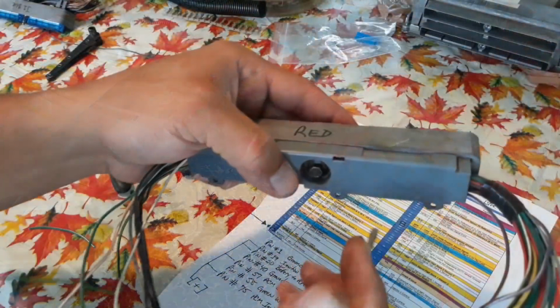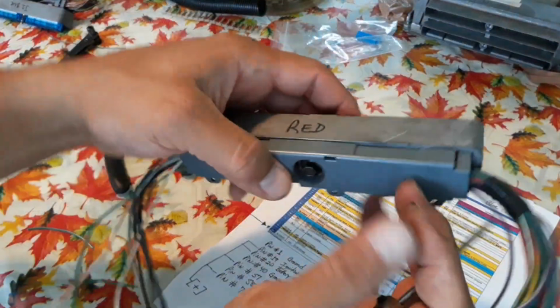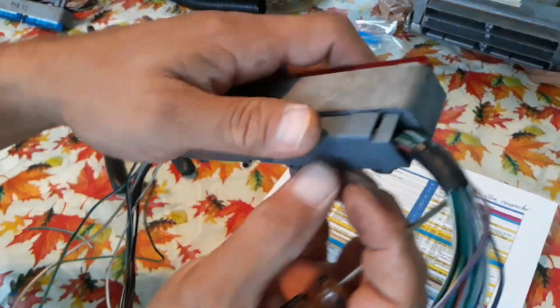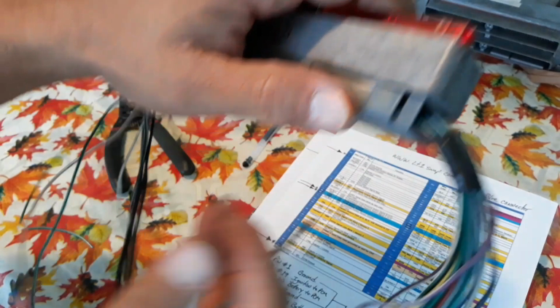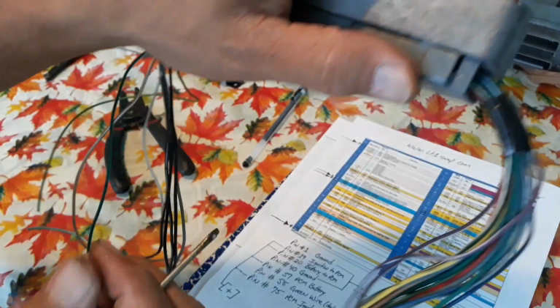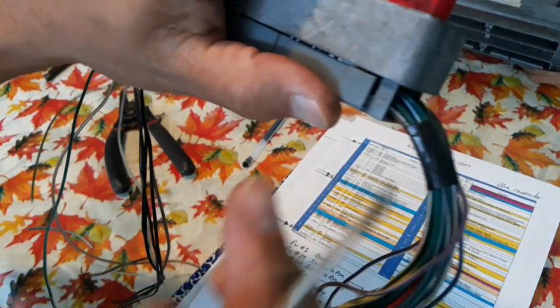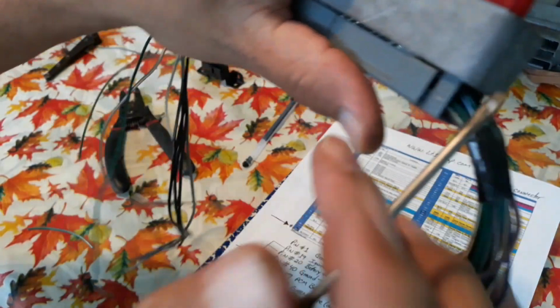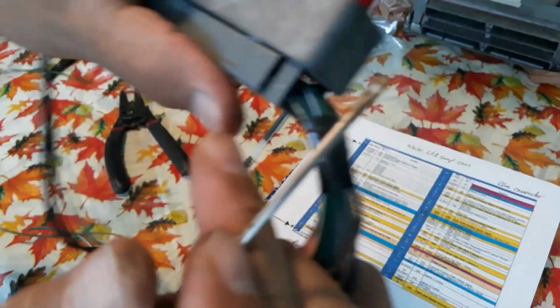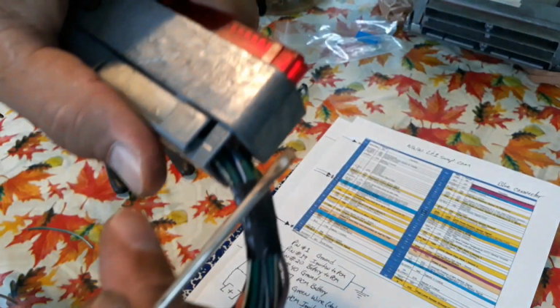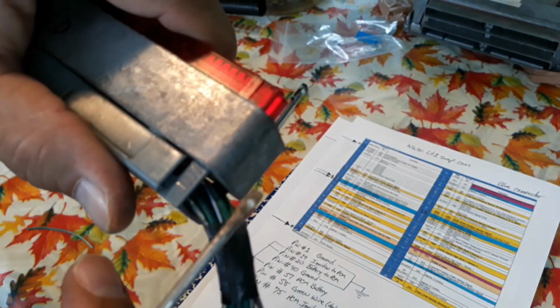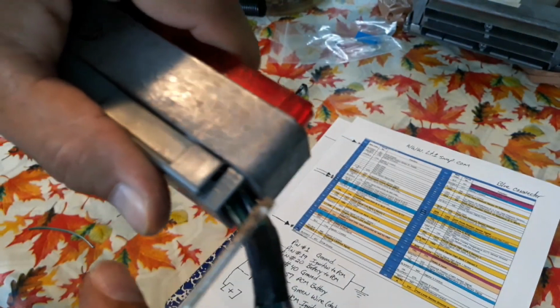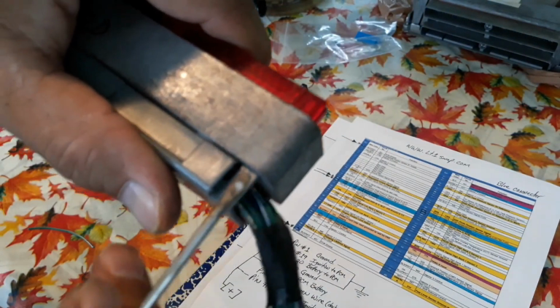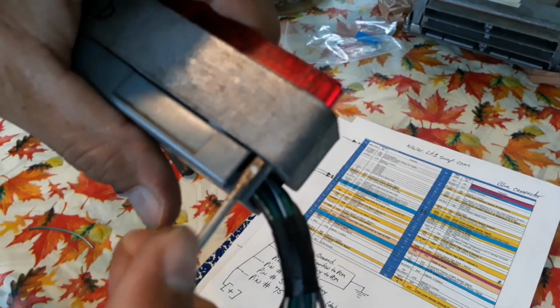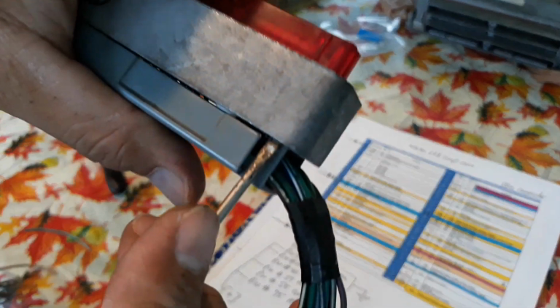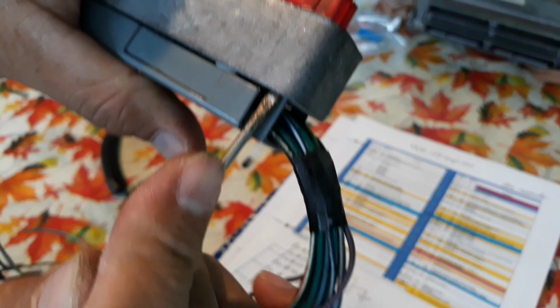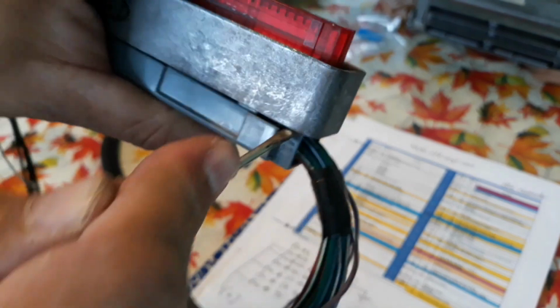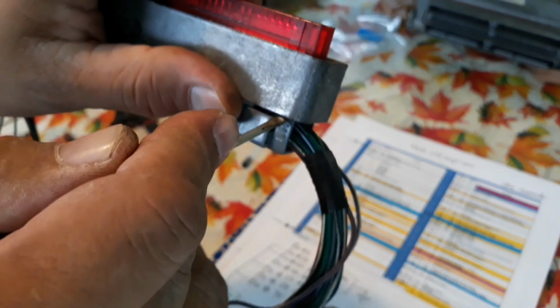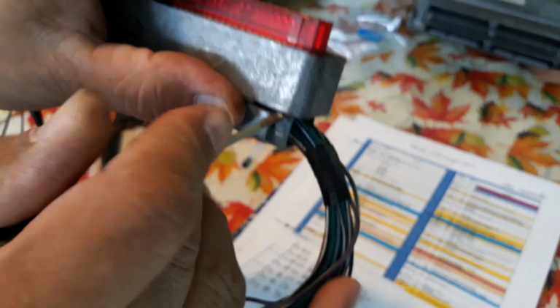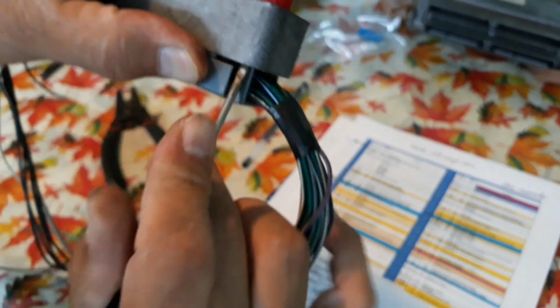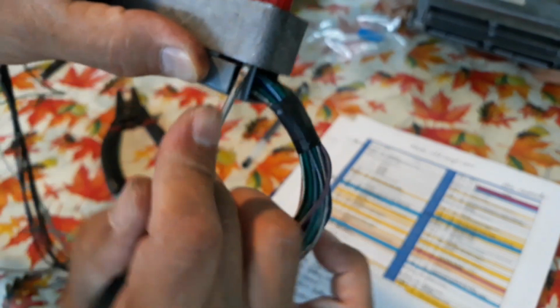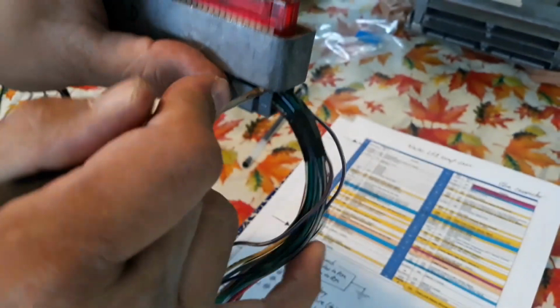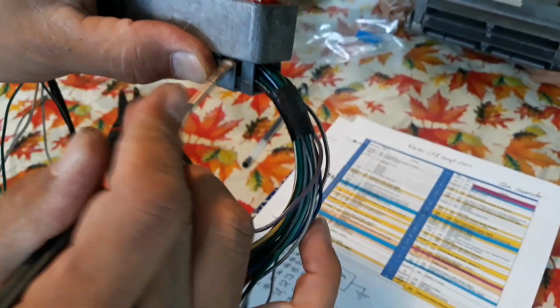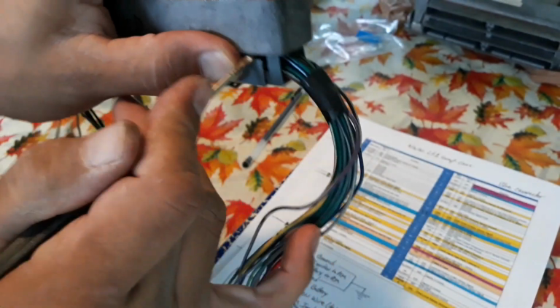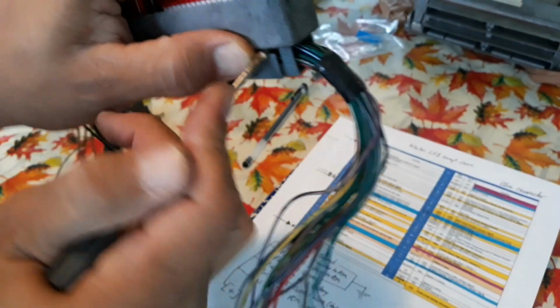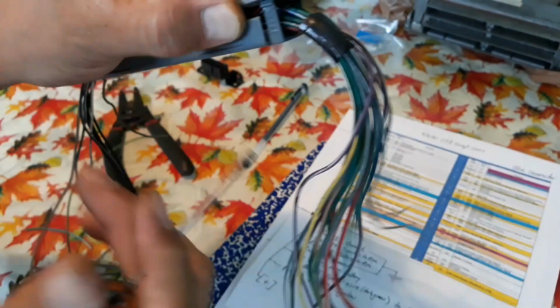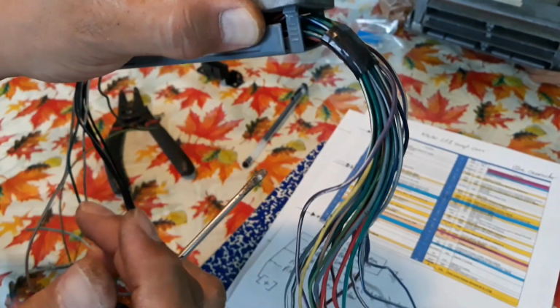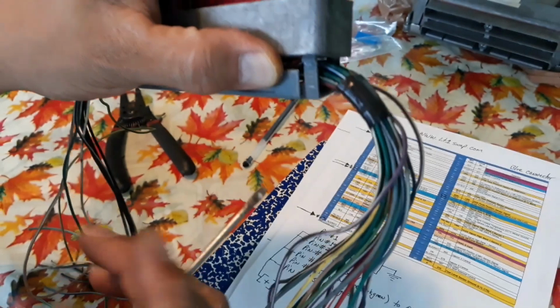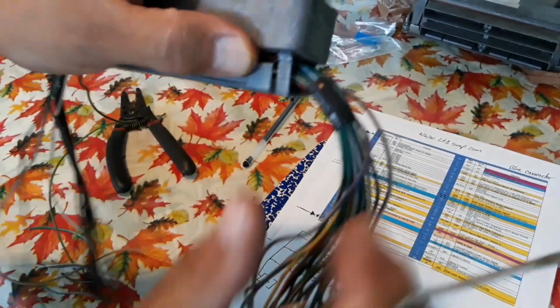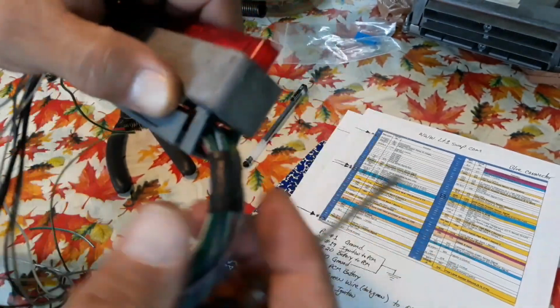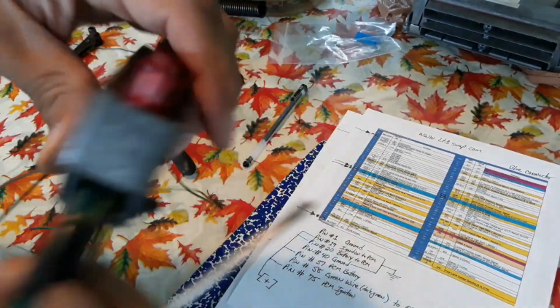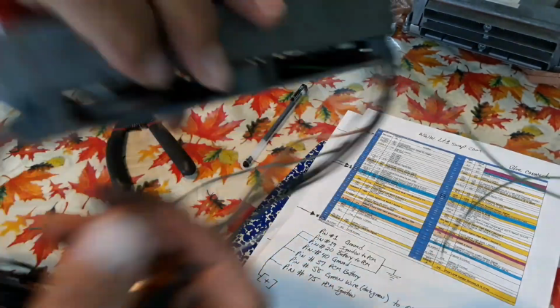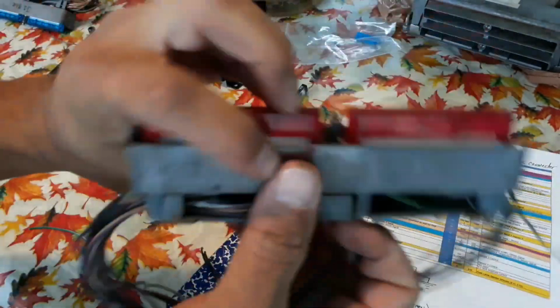I'm just going to take the cover out. It's got some clips right over here and we're just going to put a screwdriver in there and pry them out. That's one side done. I'm going to do the other side.